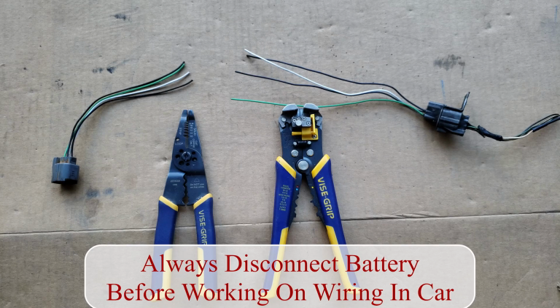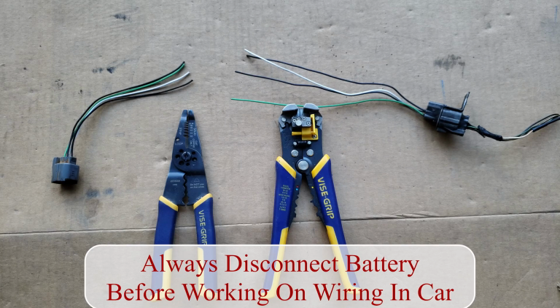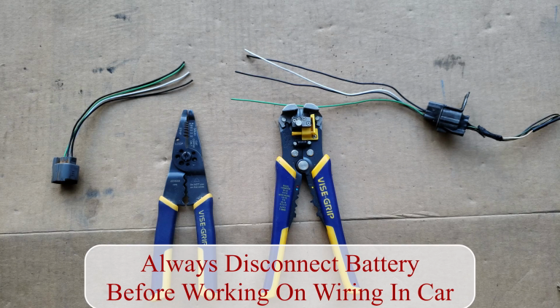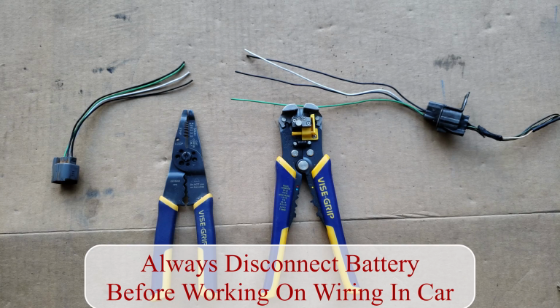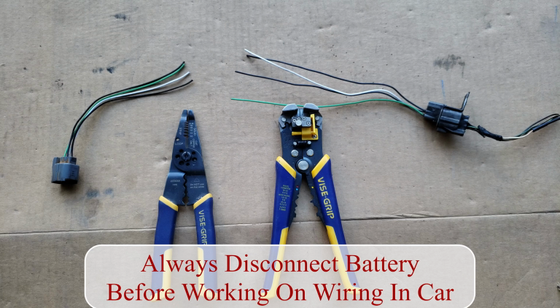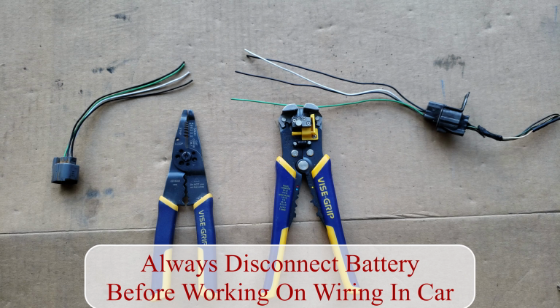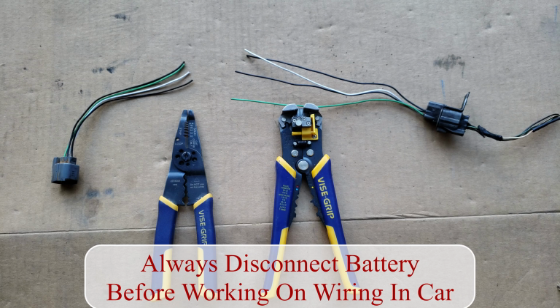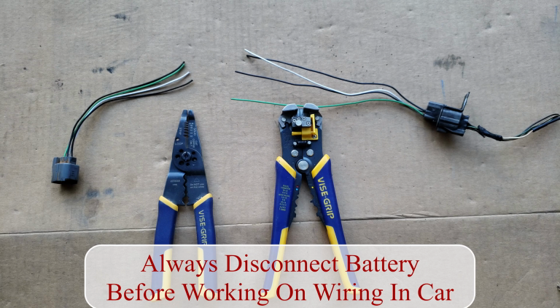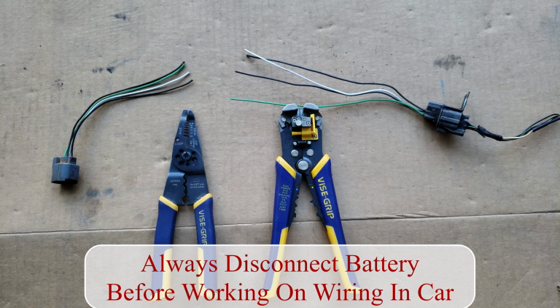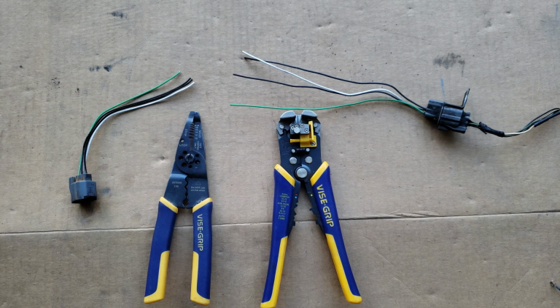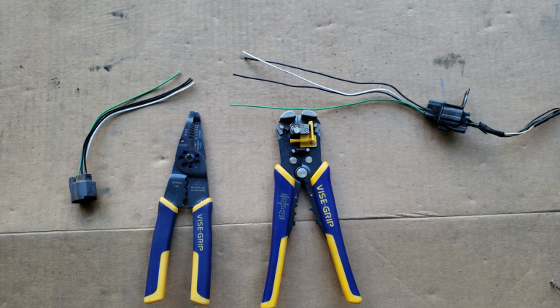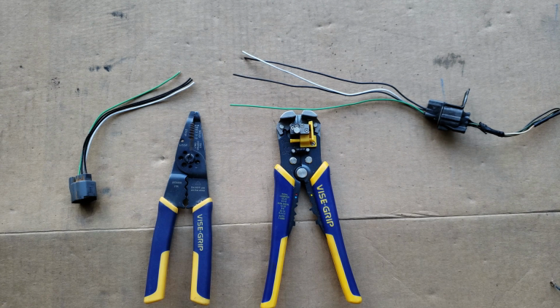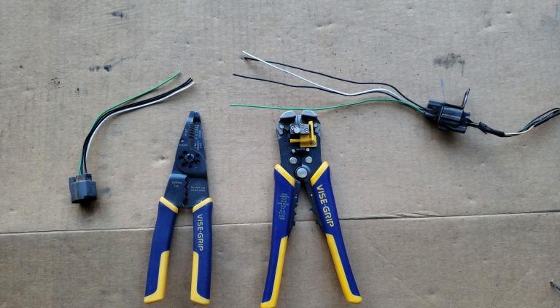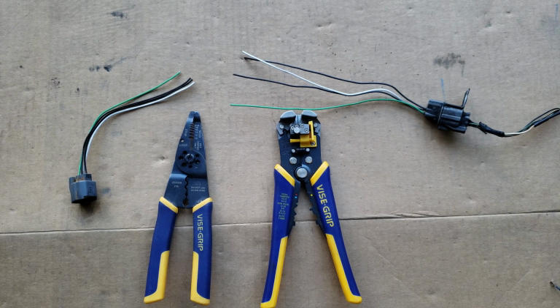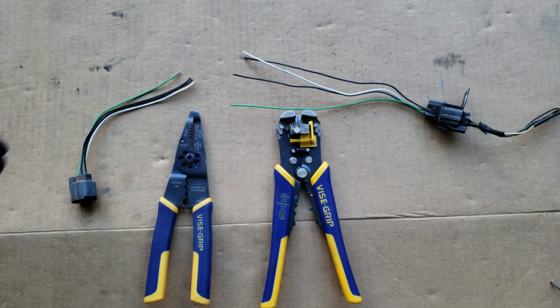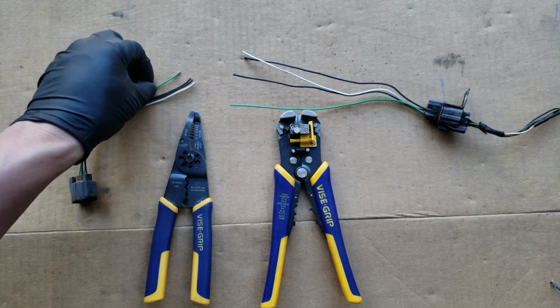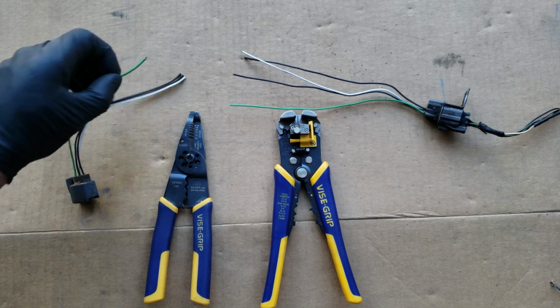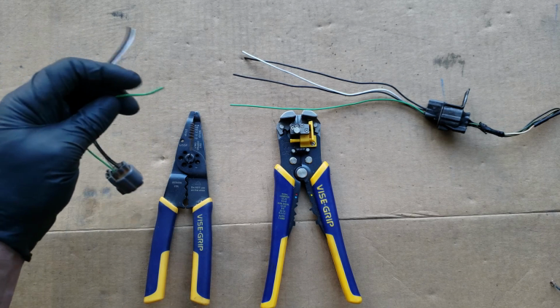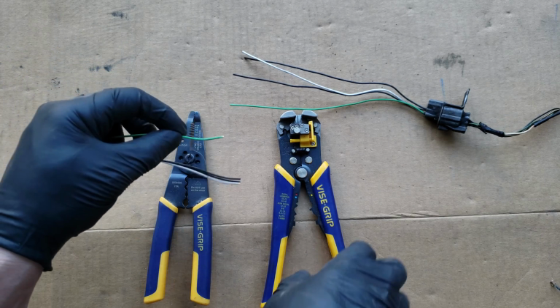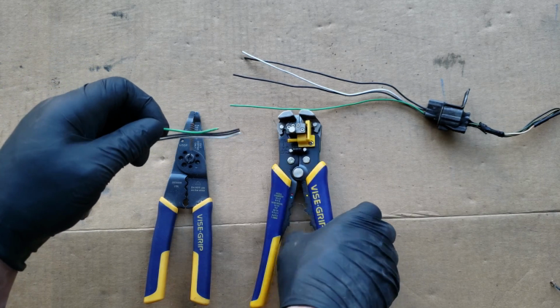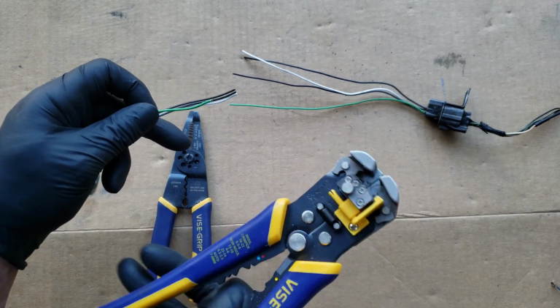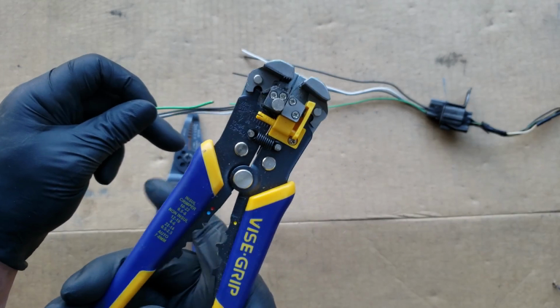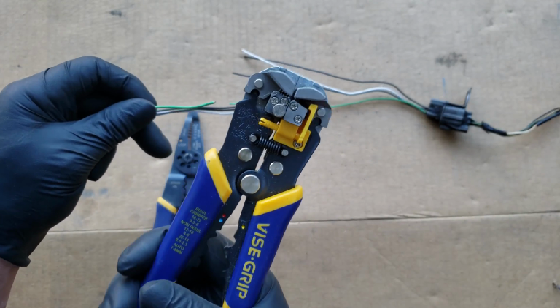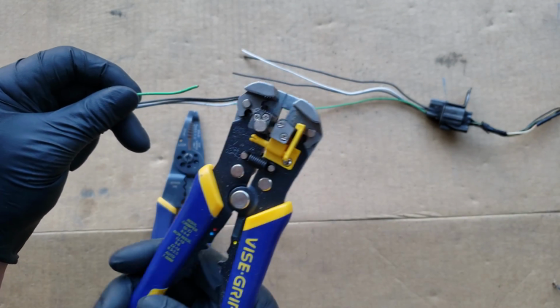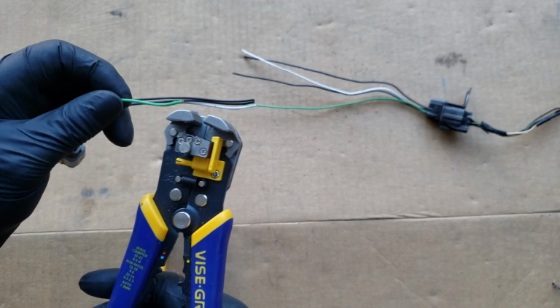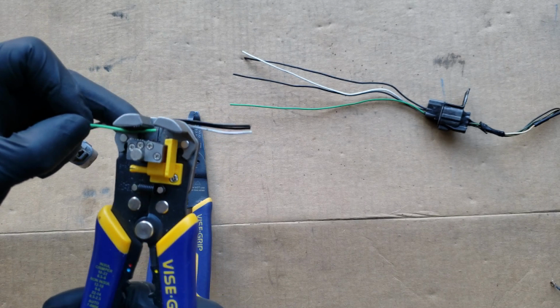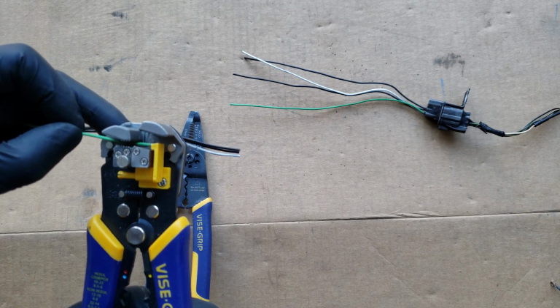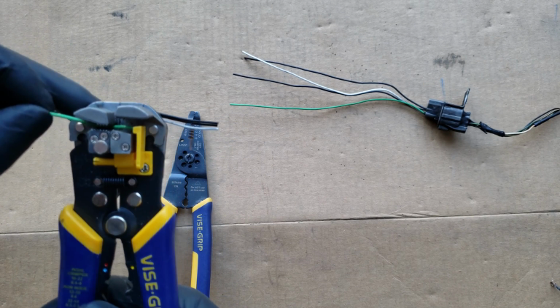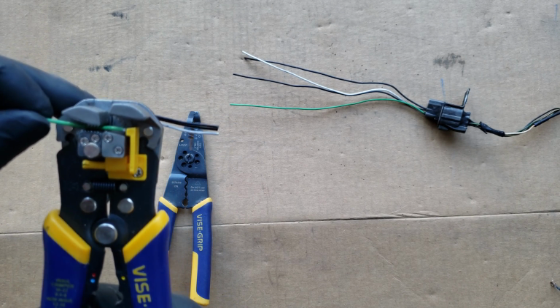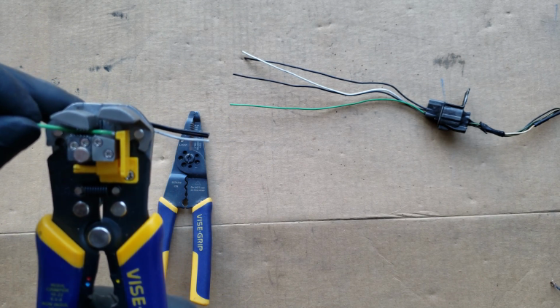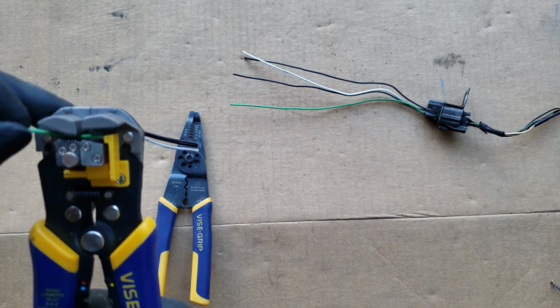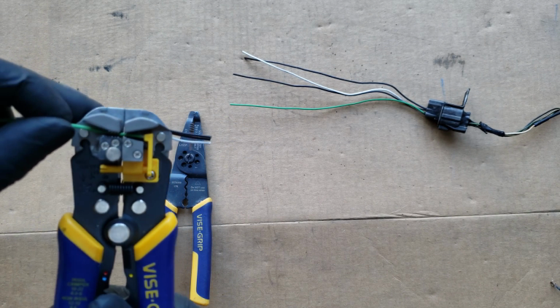Whenever connecting wires, the first thing we'll need is a tool to remove the insulated portion of the wire to expose the wire strands and allow you to connect the wires. Here I have two of my favorites. Both of these can strip wires, cut wires, and crimp wires, but they do strip wires differently.